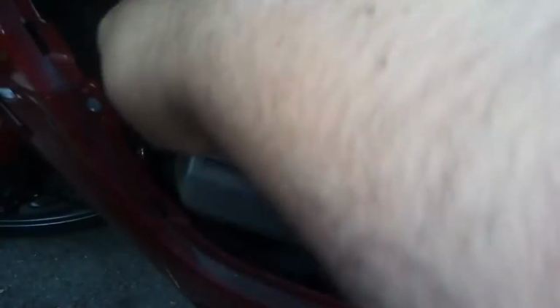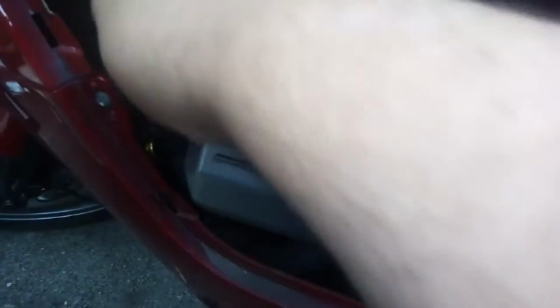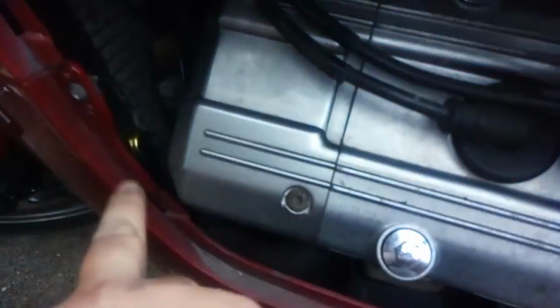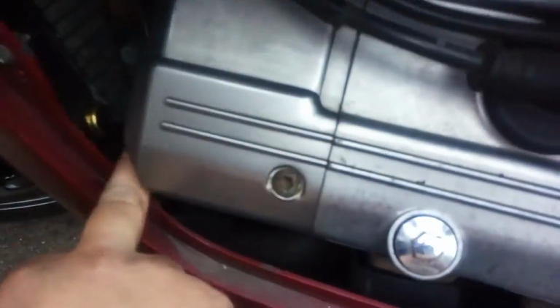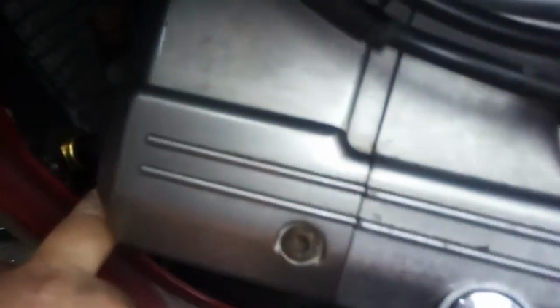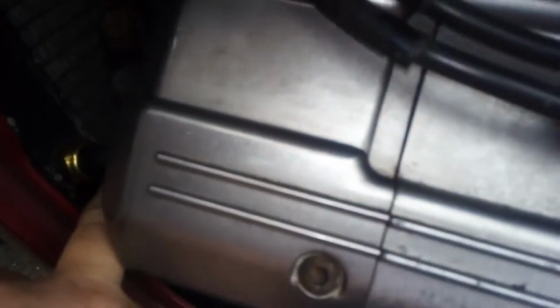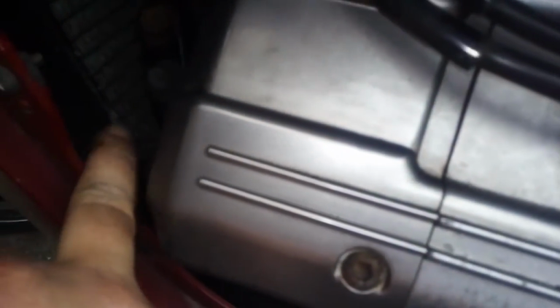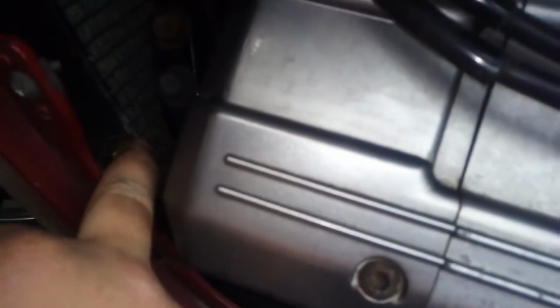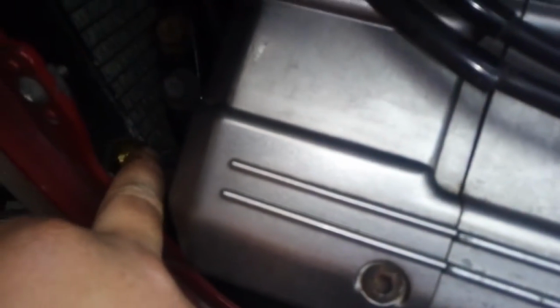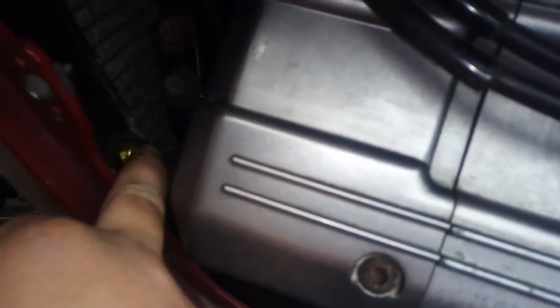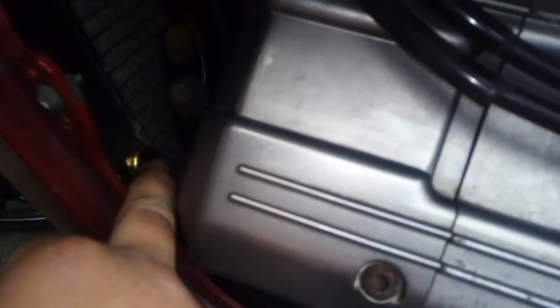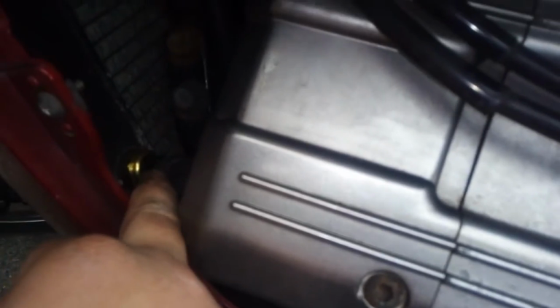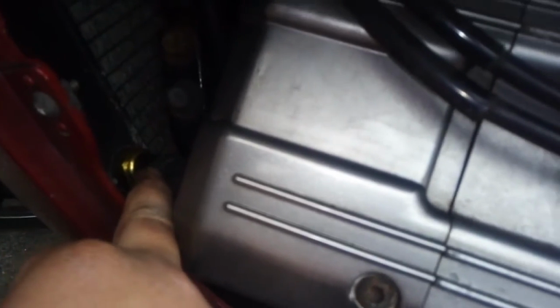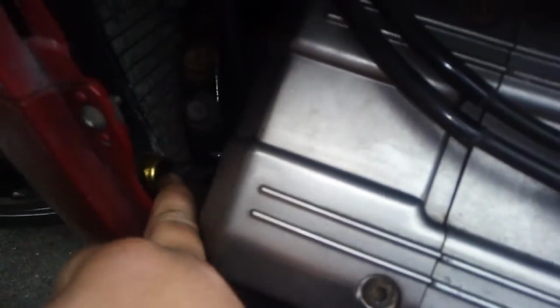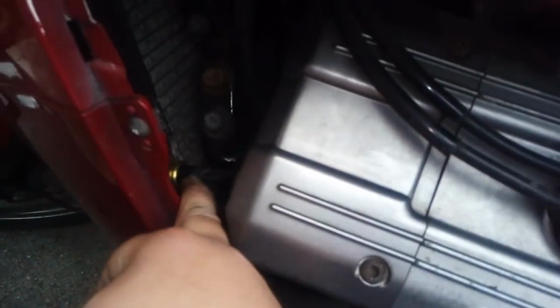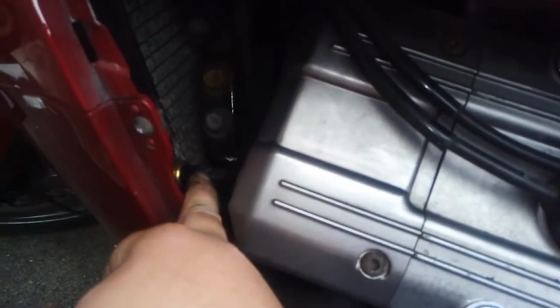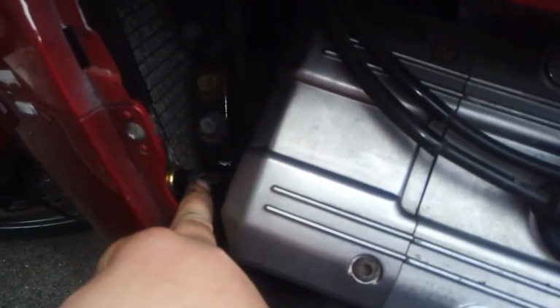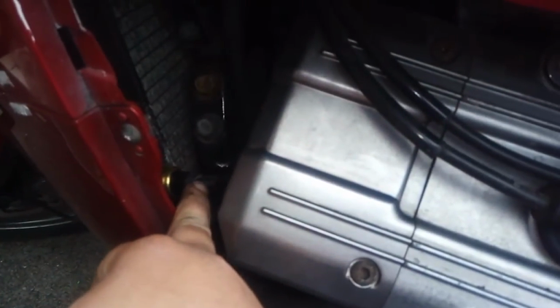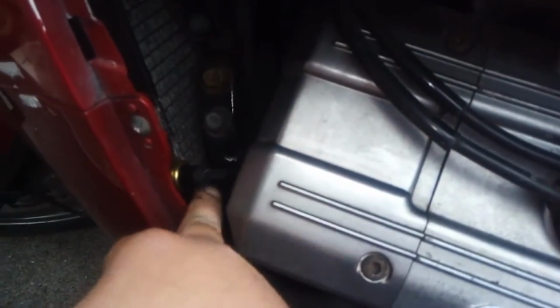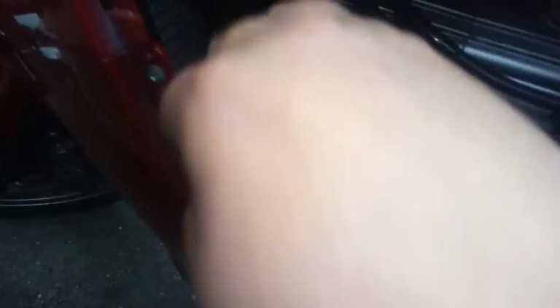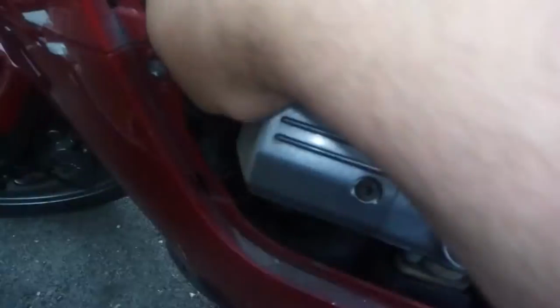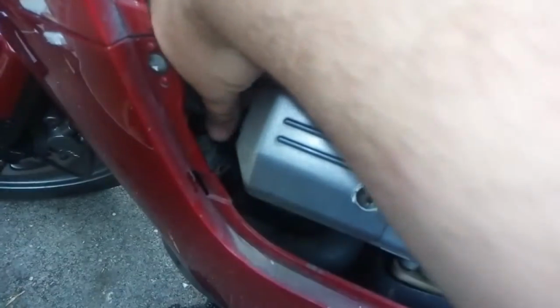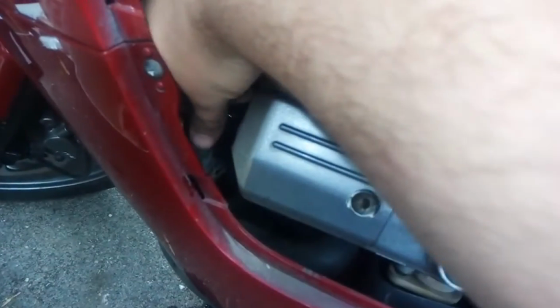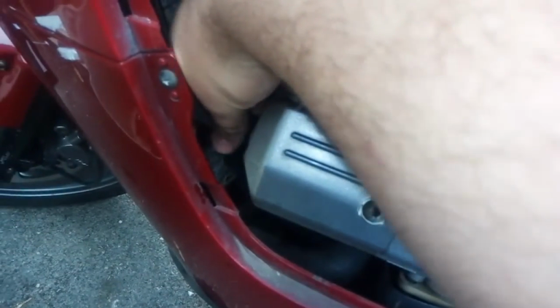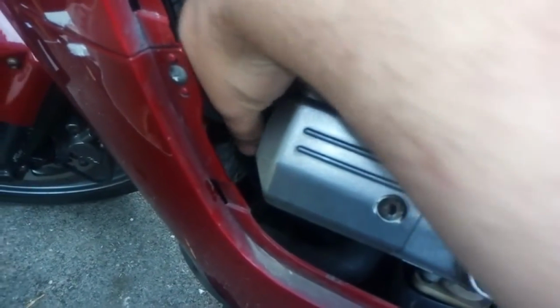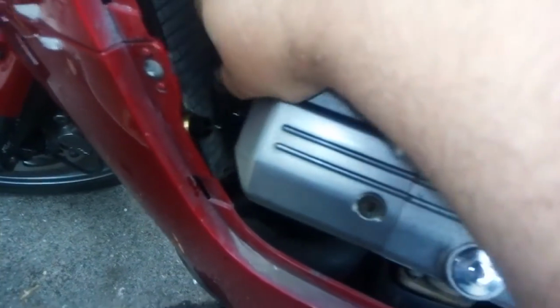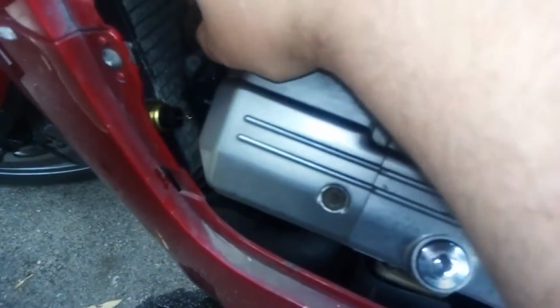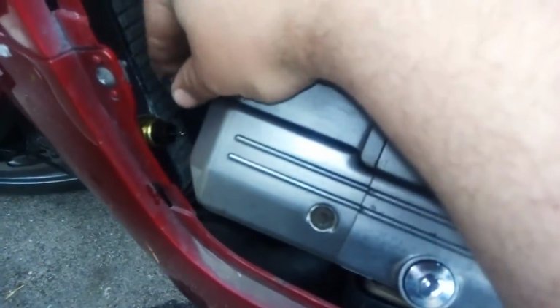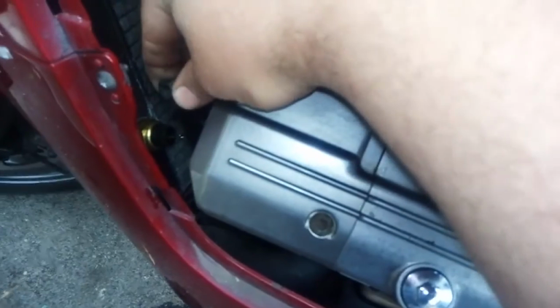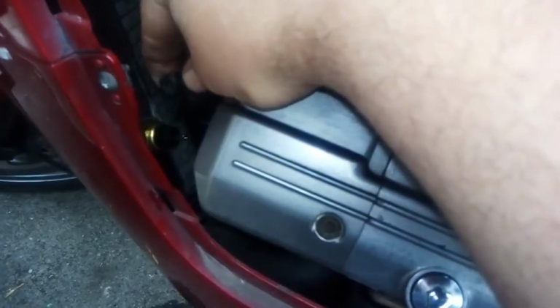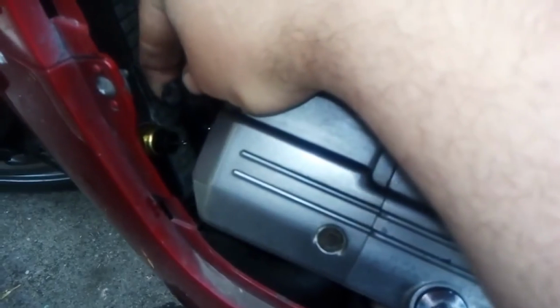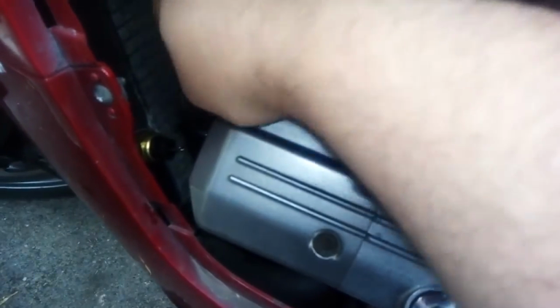So once you've got this off, you want to reach inside and you're going for this connector here. Just grab it and pull it off — it's only a spade connector like so.